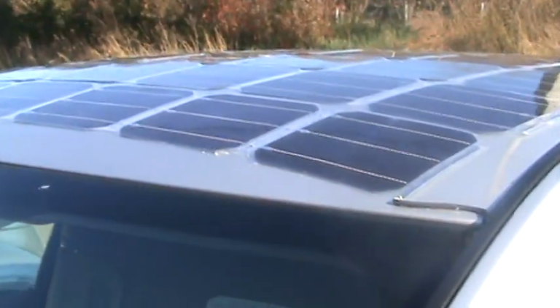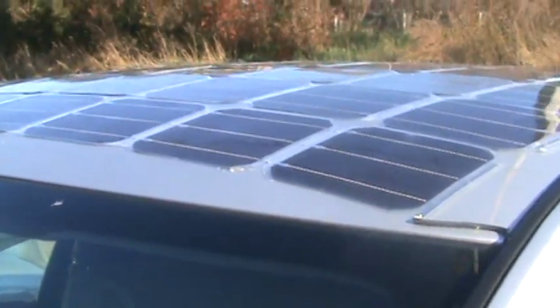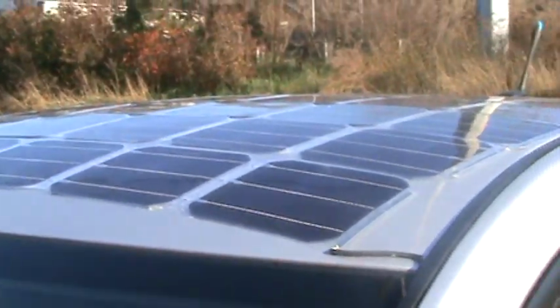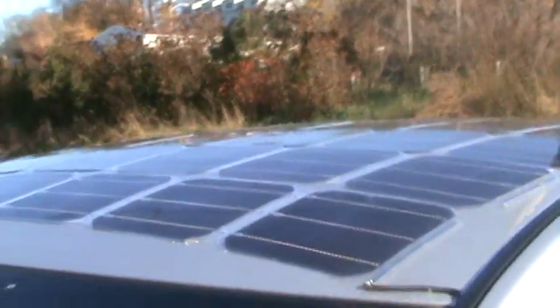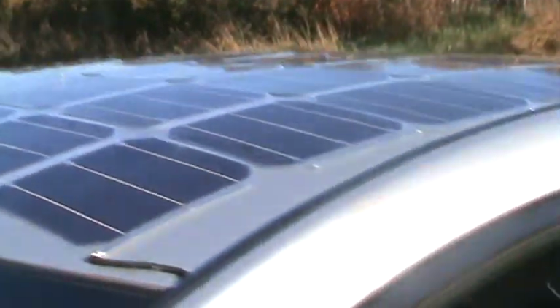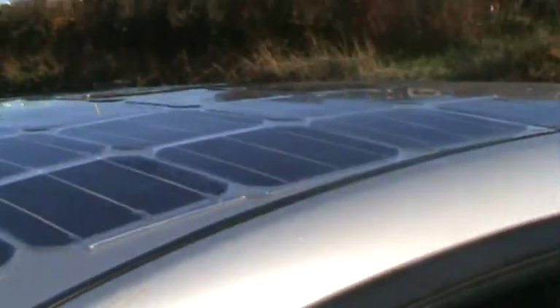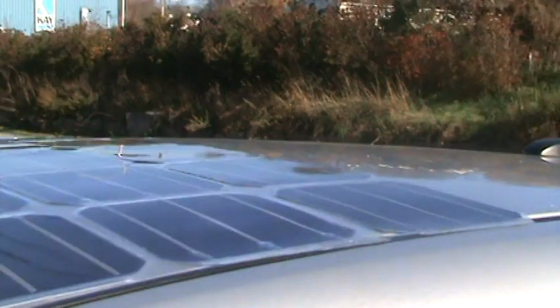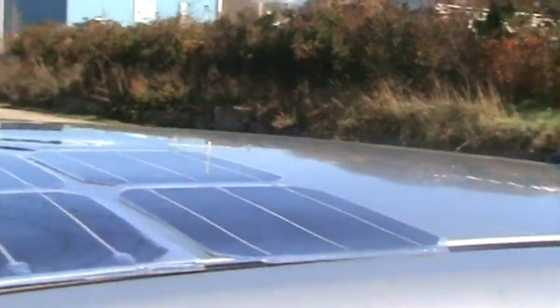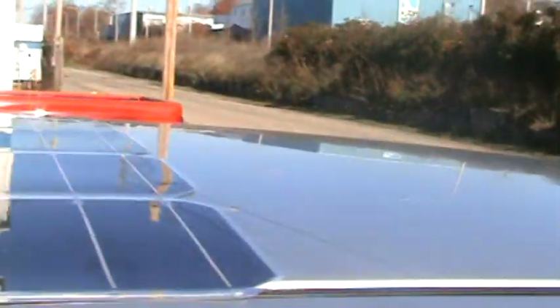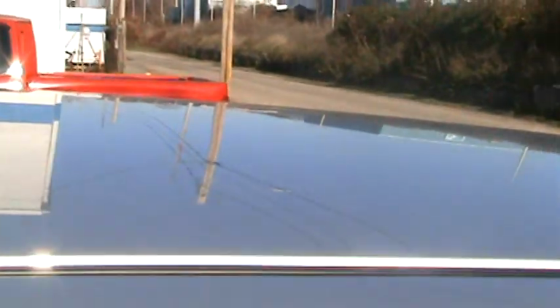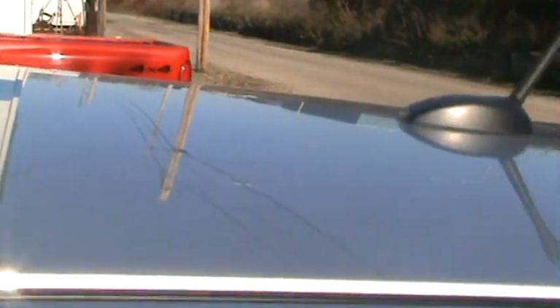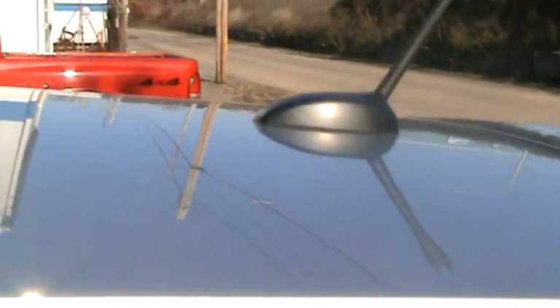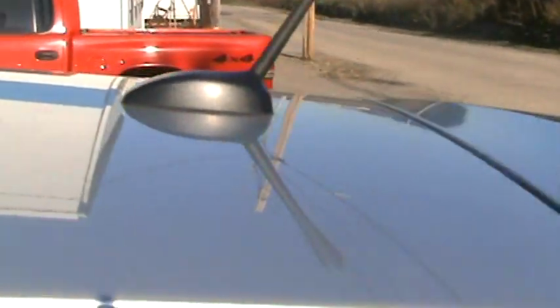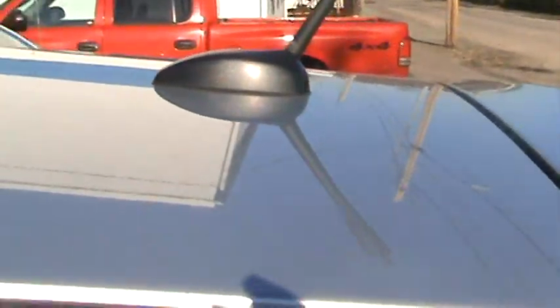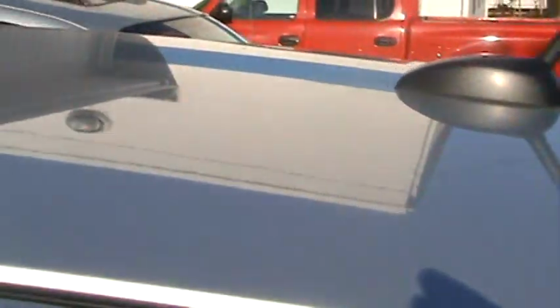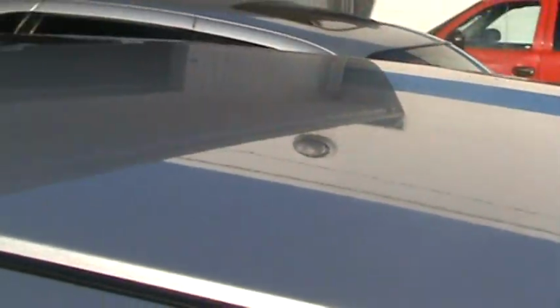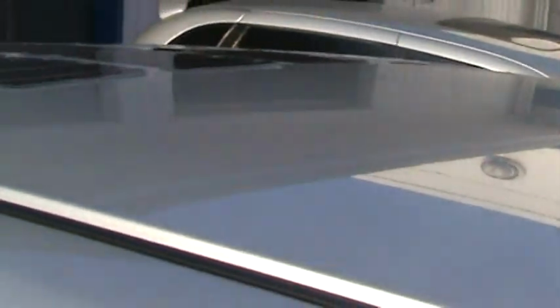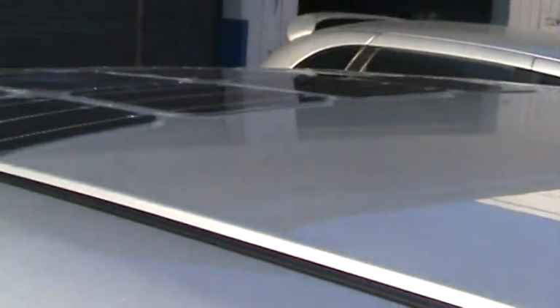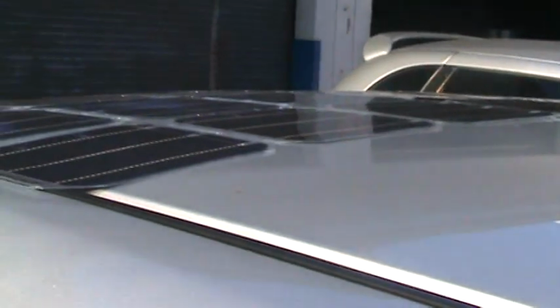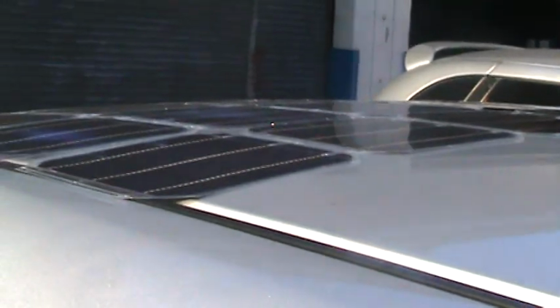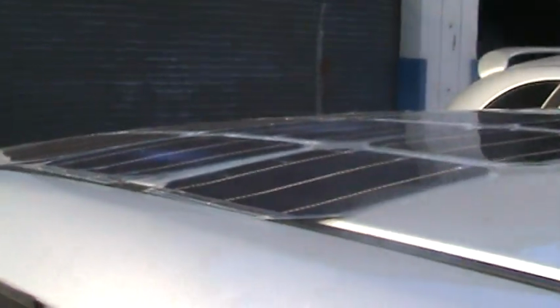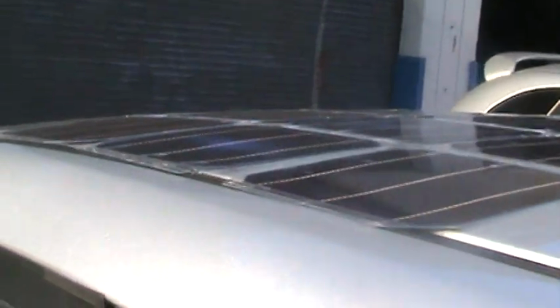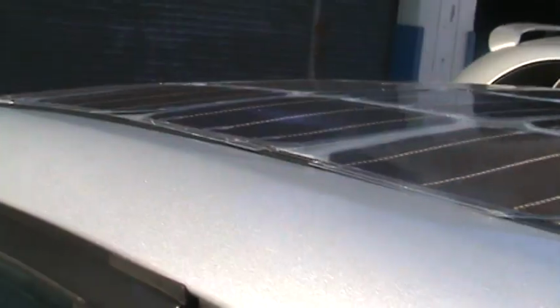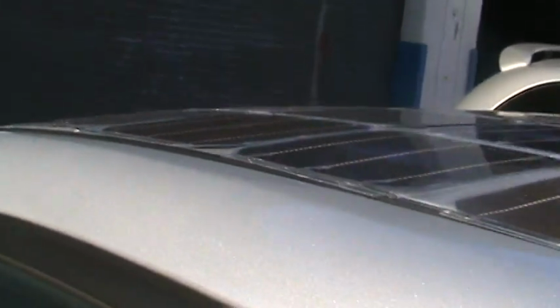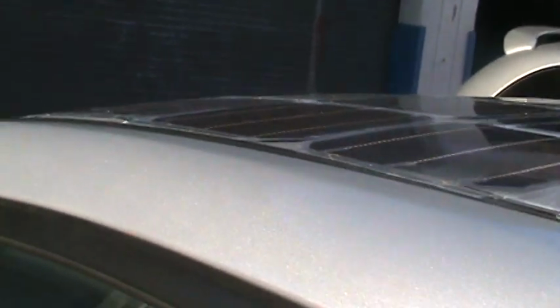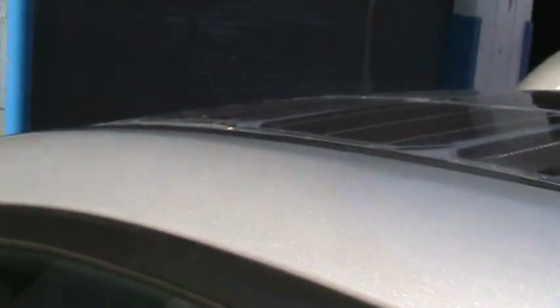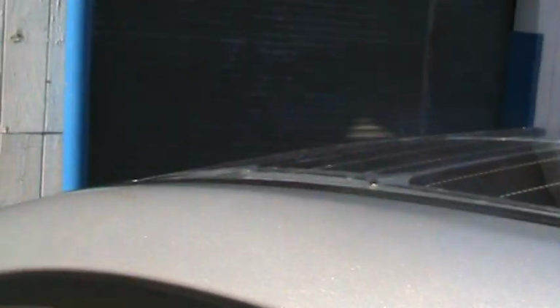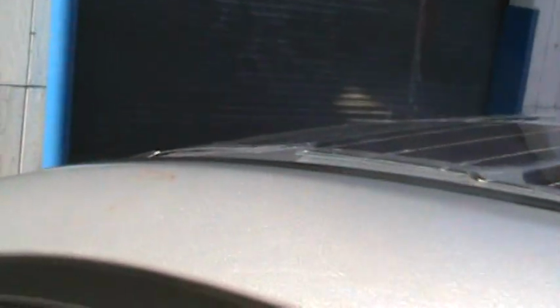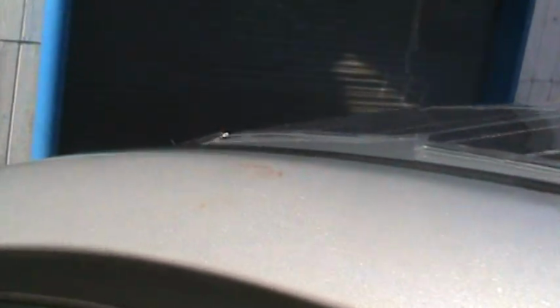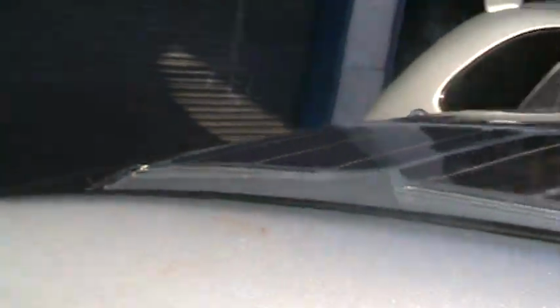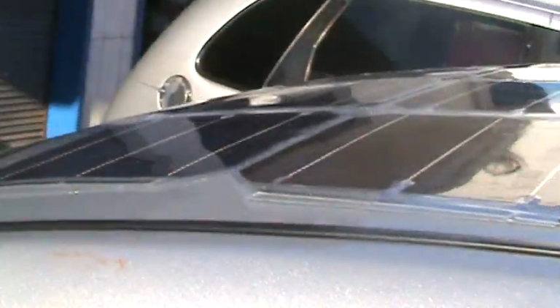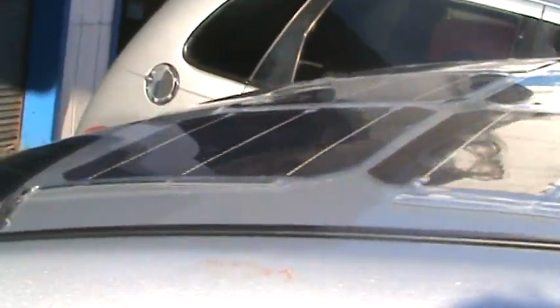Stay tuned, I'm going to have my whole roof covered — it's going to be at least 240 watts total. And I just bought a lithium ion battery. I'm going to test that to see if I can charge the car directly to the traction battery with the trickle charger.